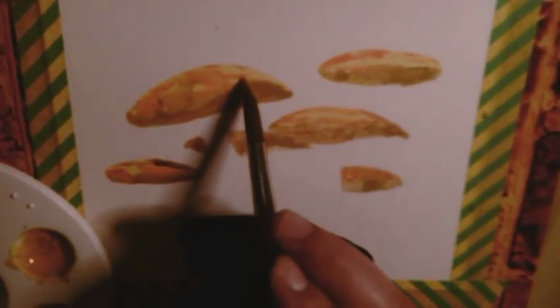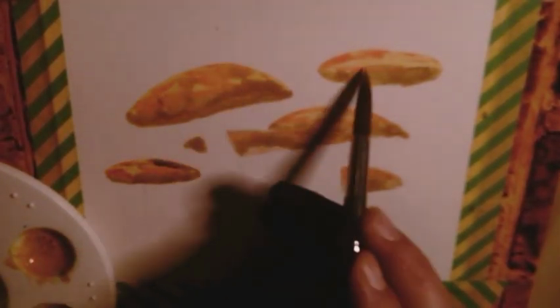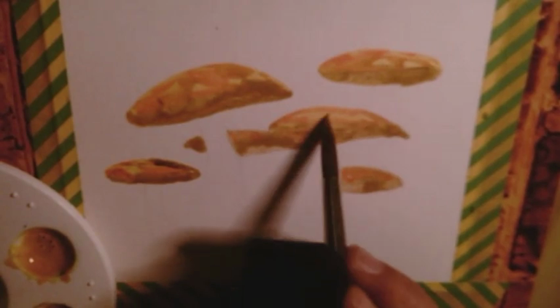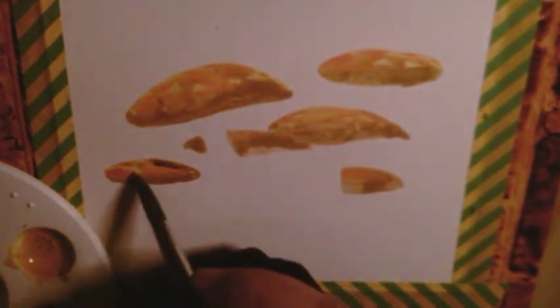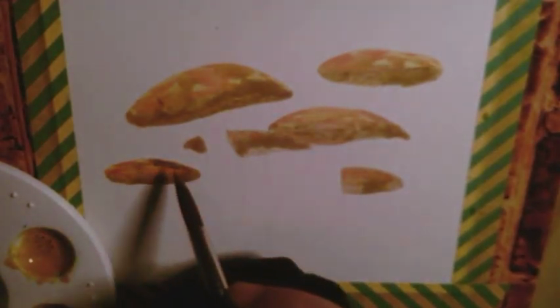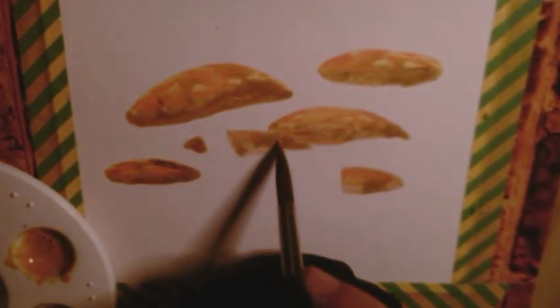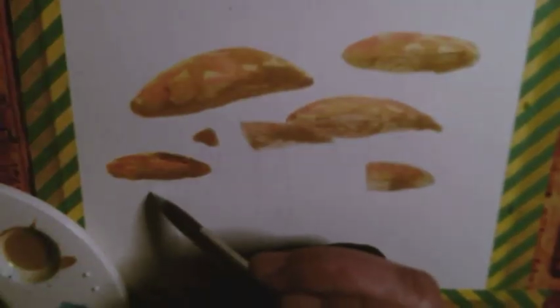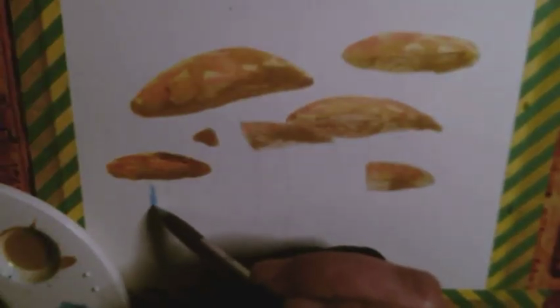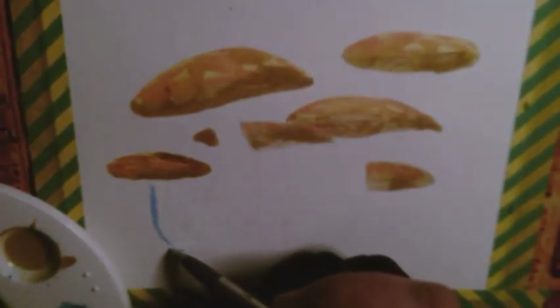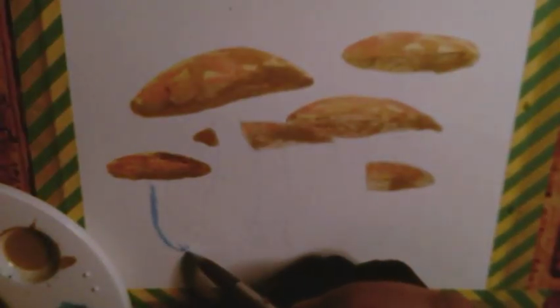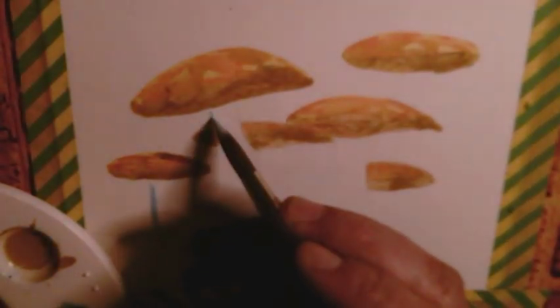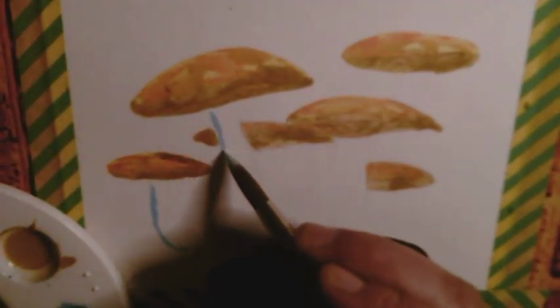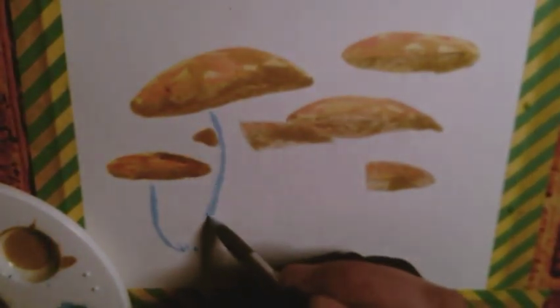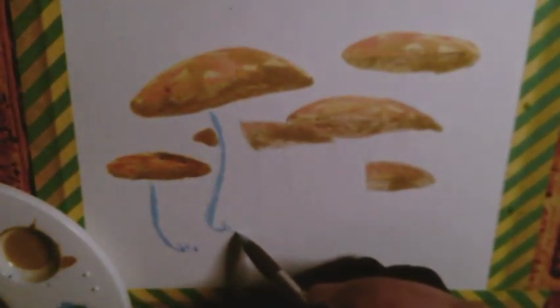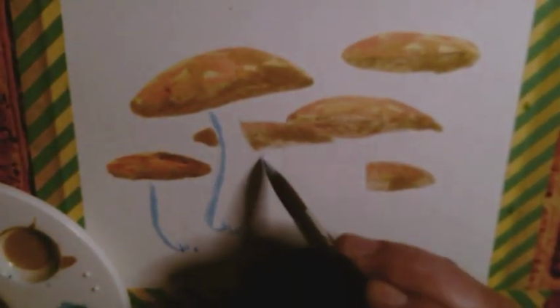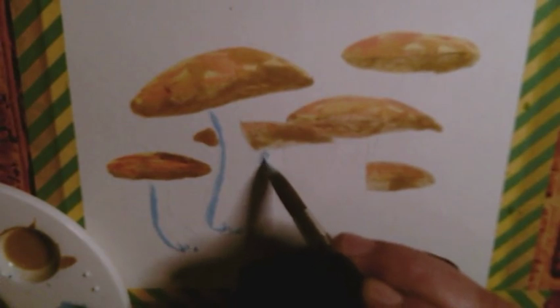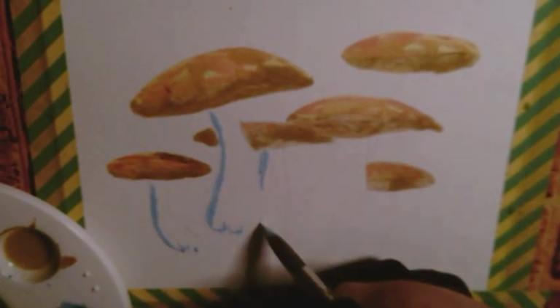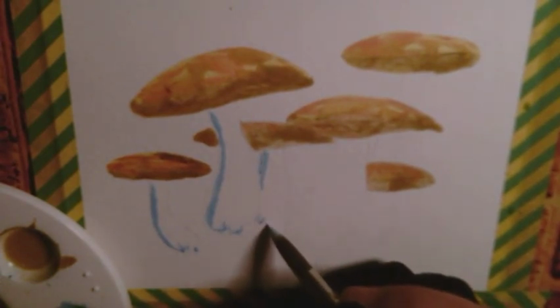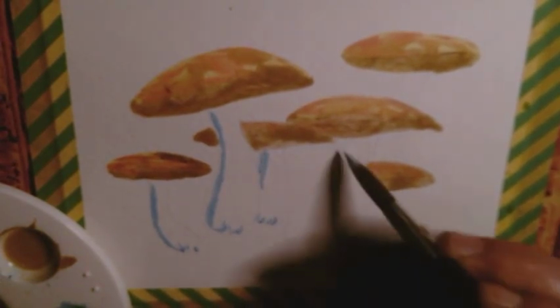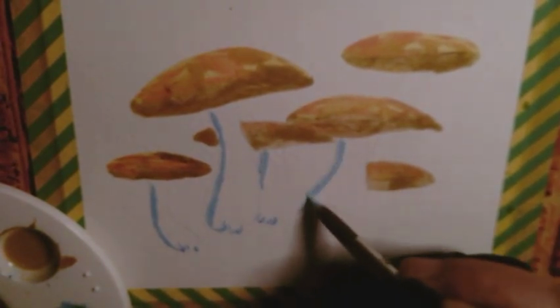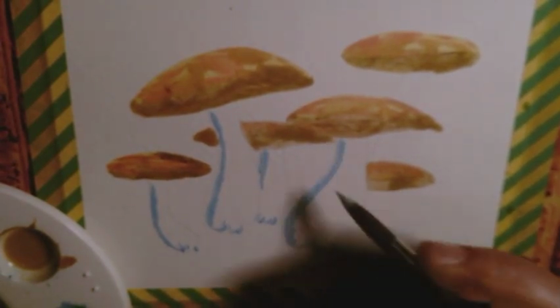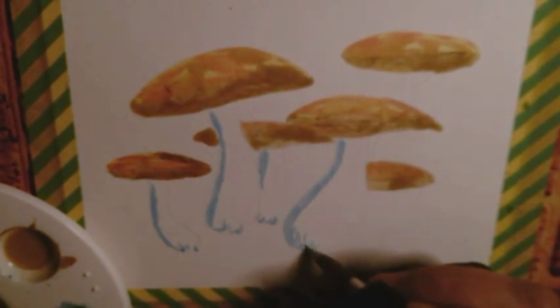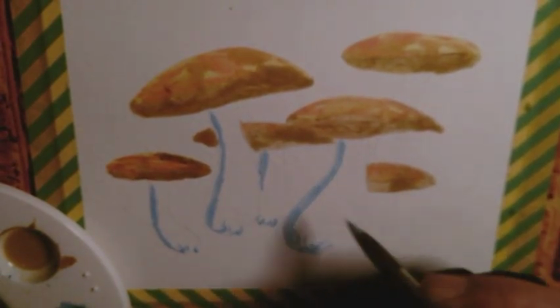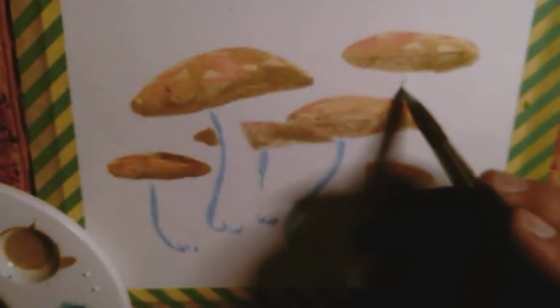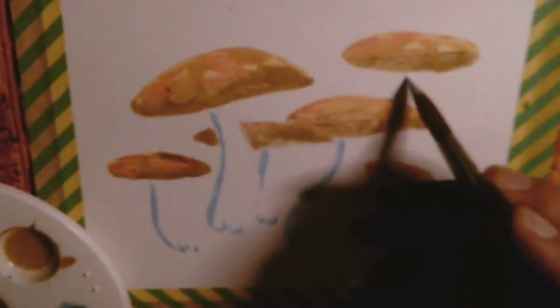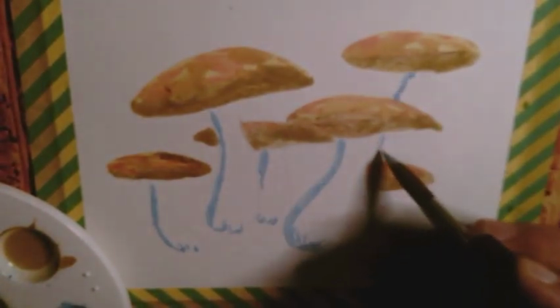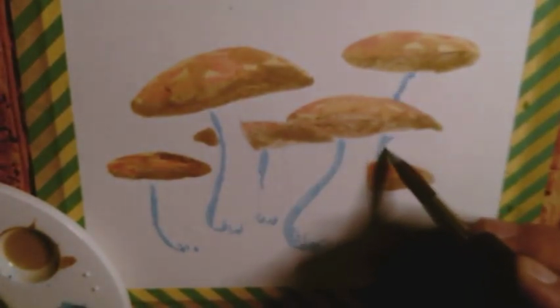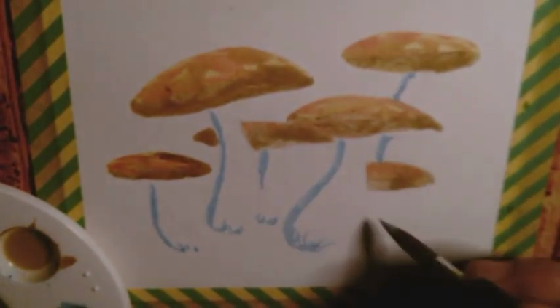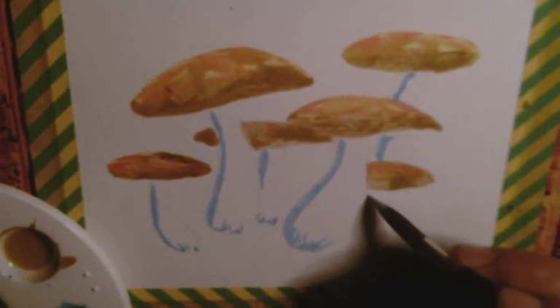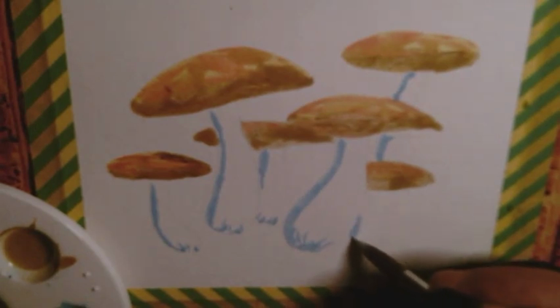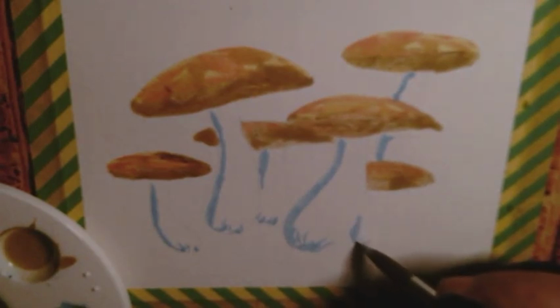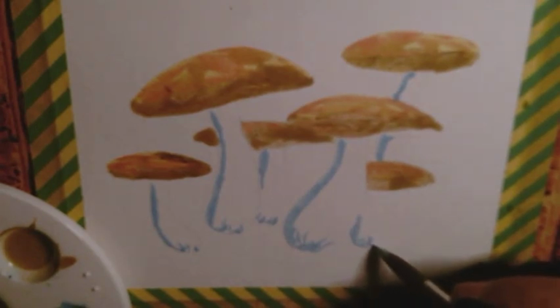Of course, acrylic ink is not transparent, and therefore, even when mixing it with watercolour, it will remain opaque. That also means glazing techniques do not work all too well.